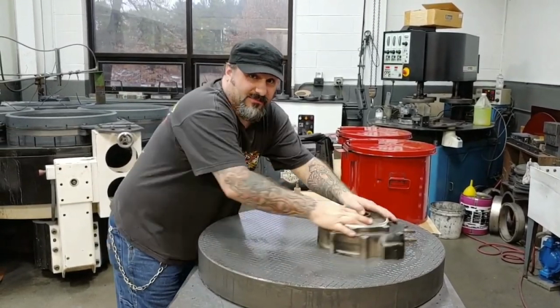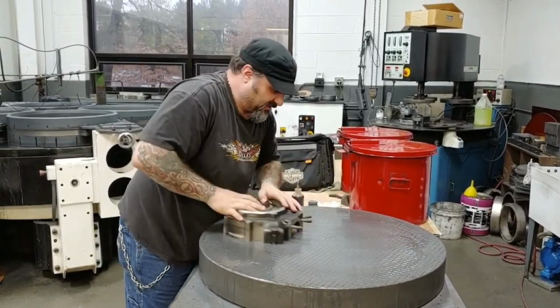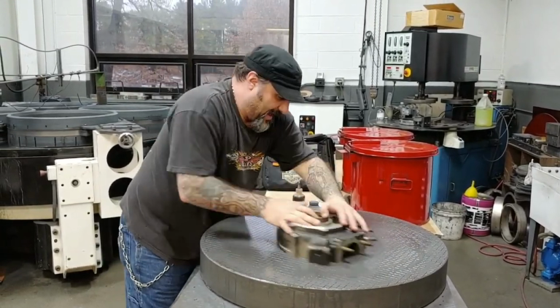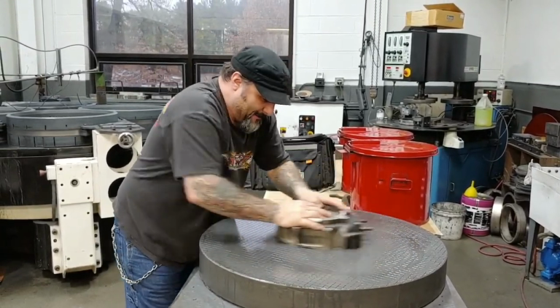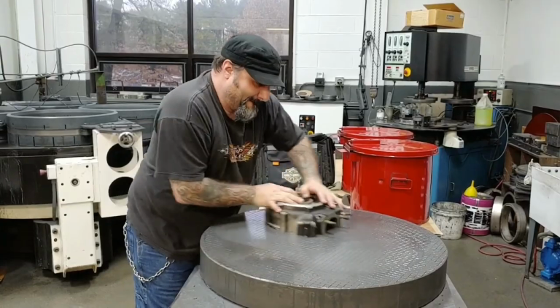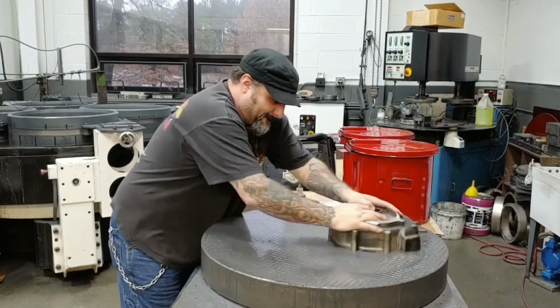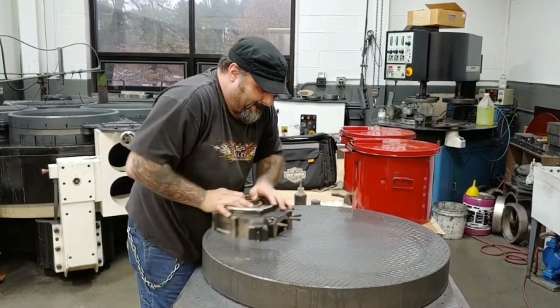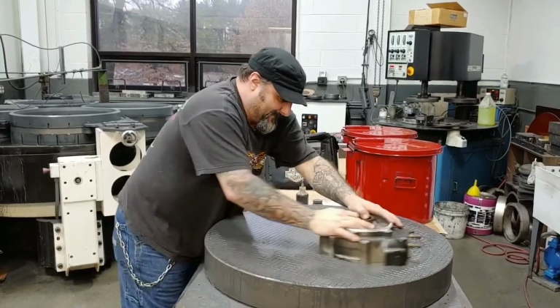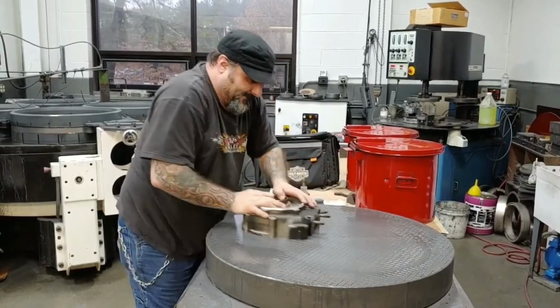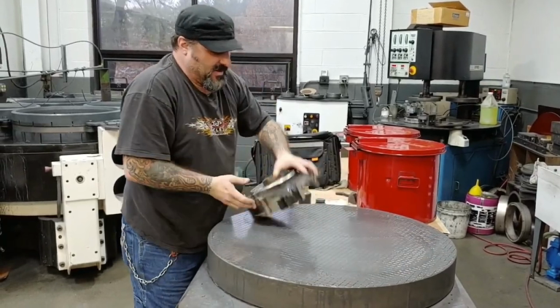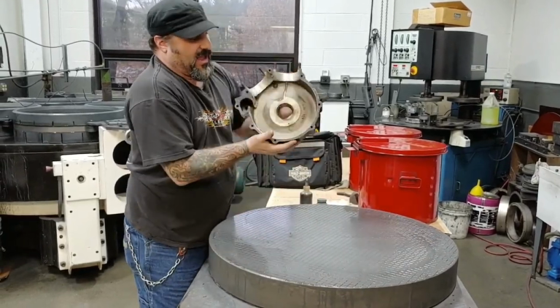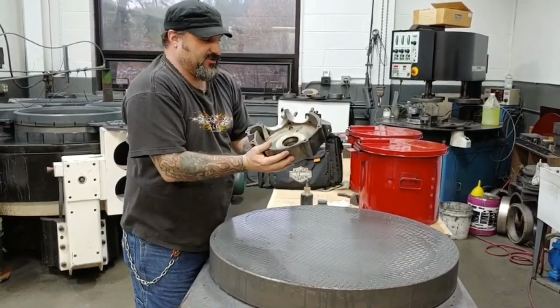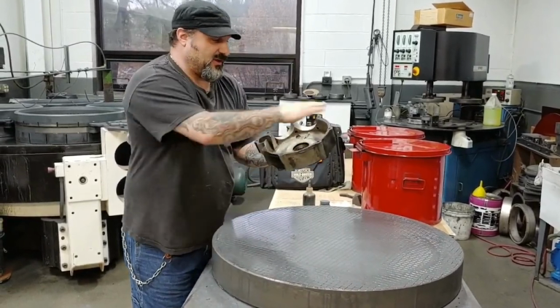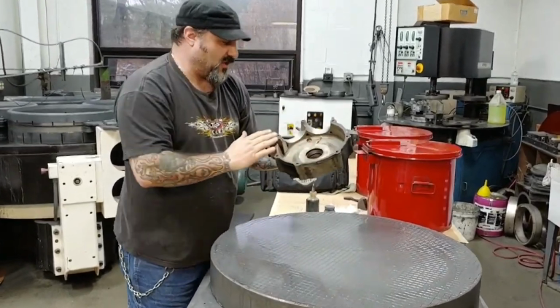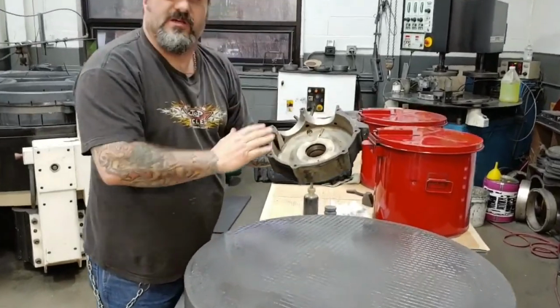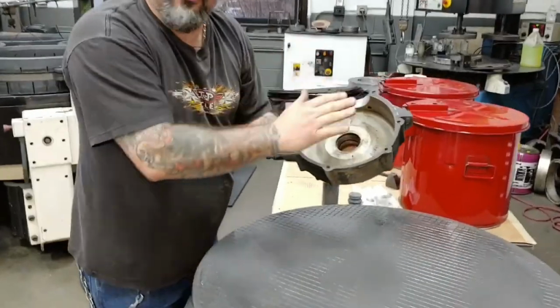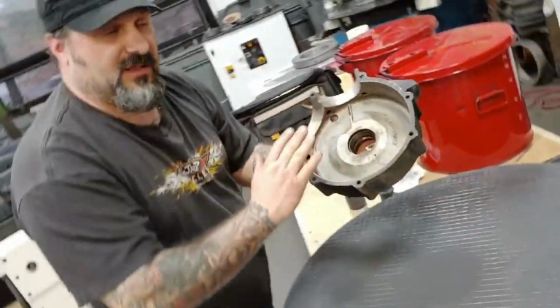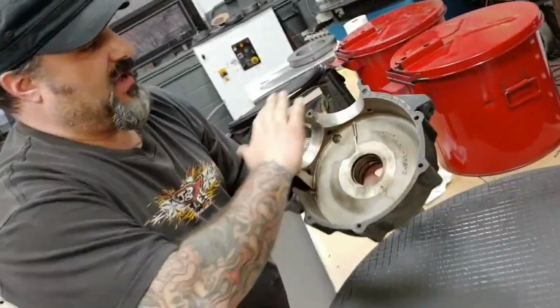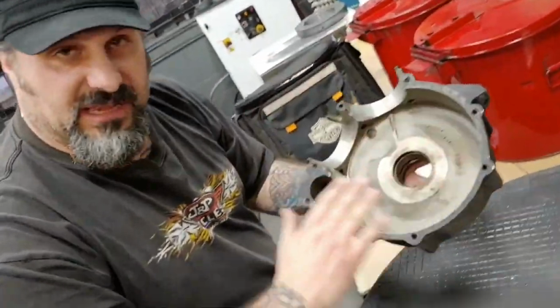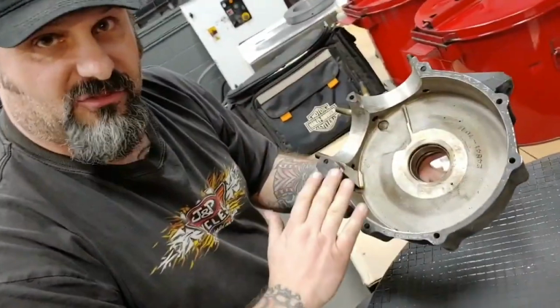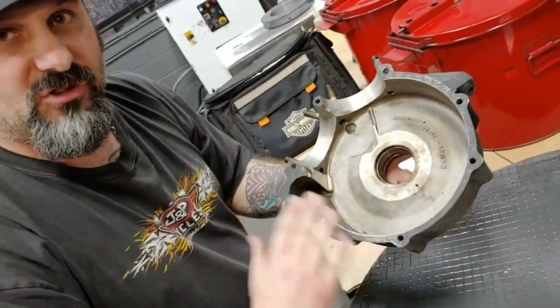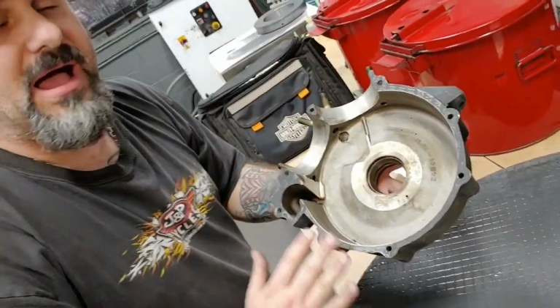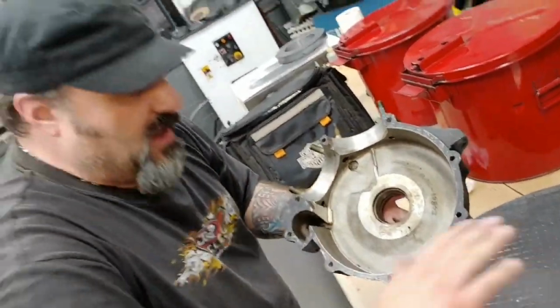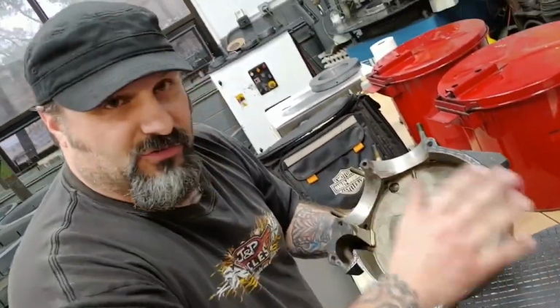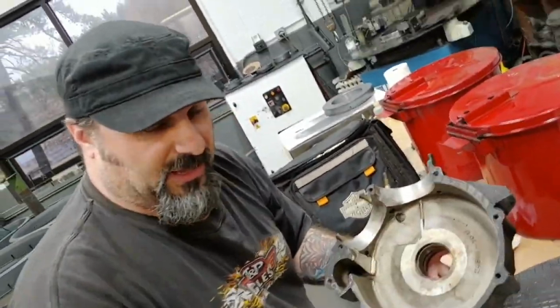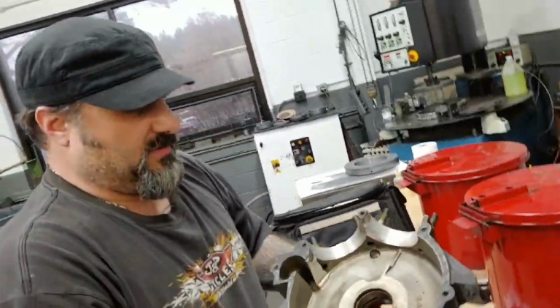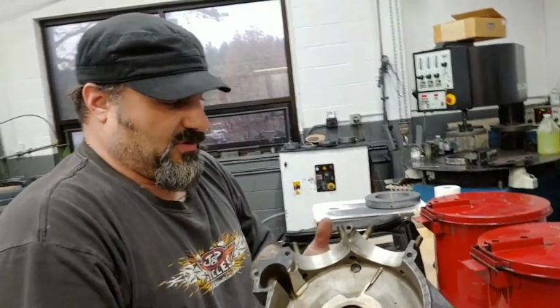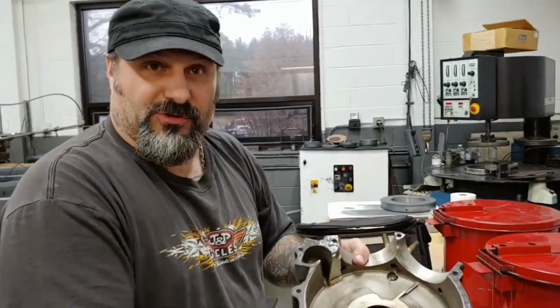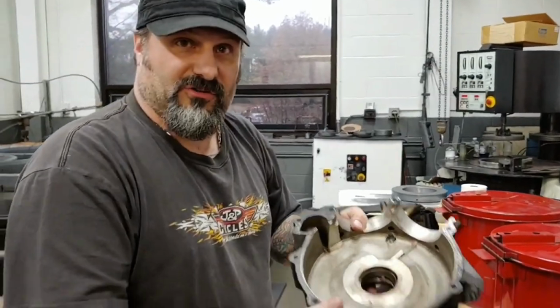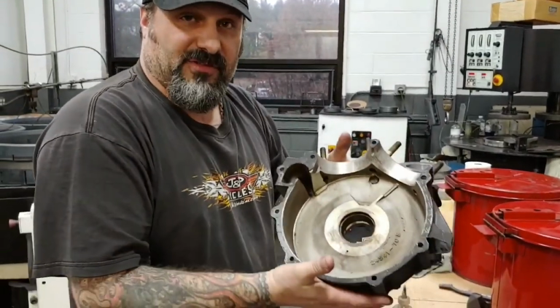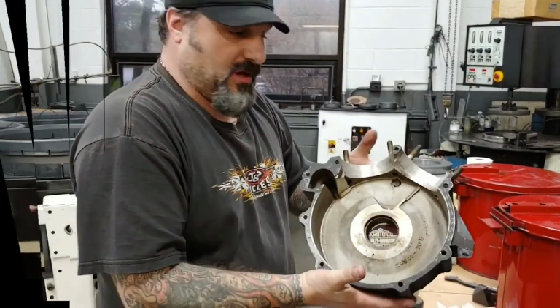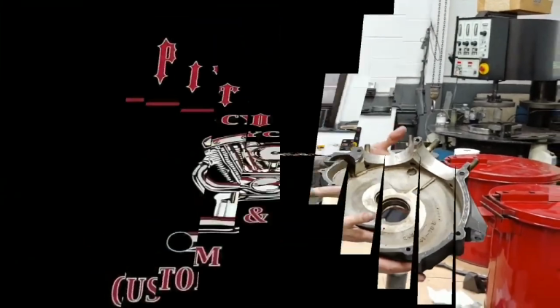Make it perfectly flat. Then what I'll do is I'll clean this off and check it — check any high spots or low spots — and then do it again. So that's what we're doing here, just lapping the case out.